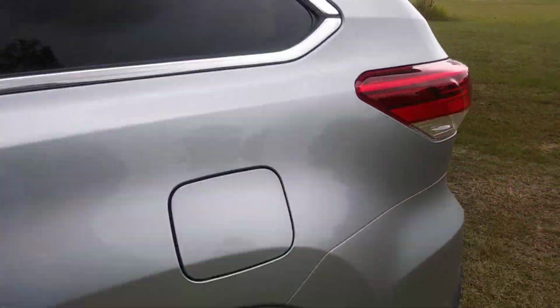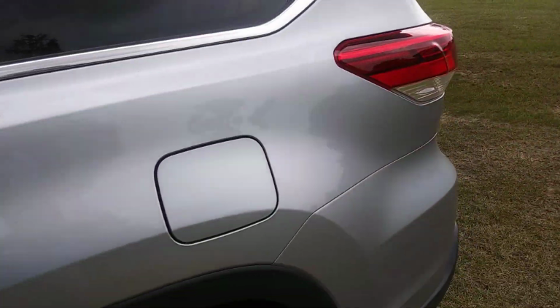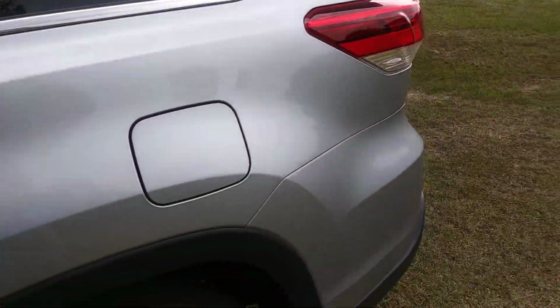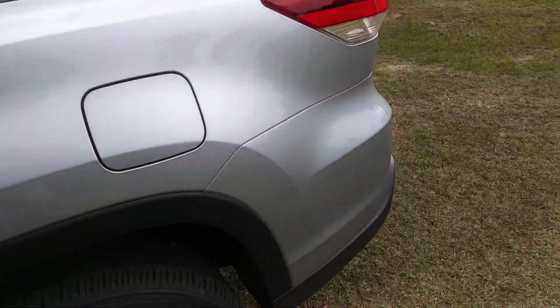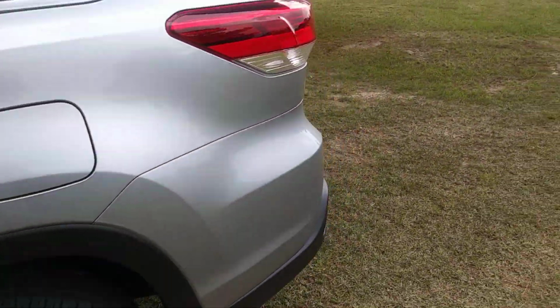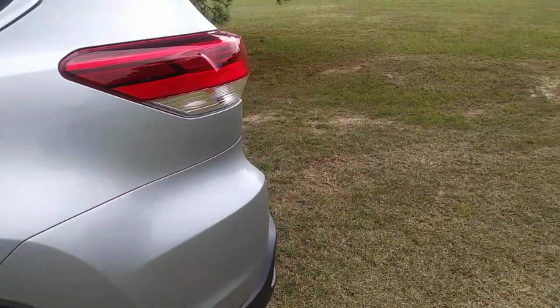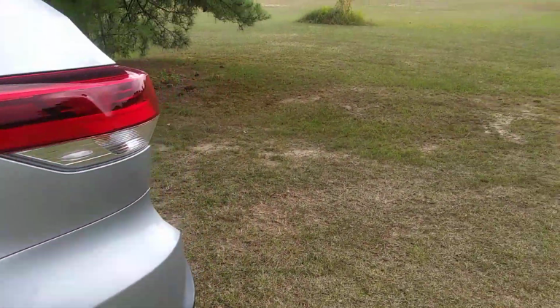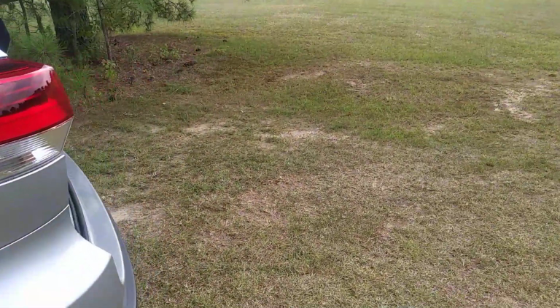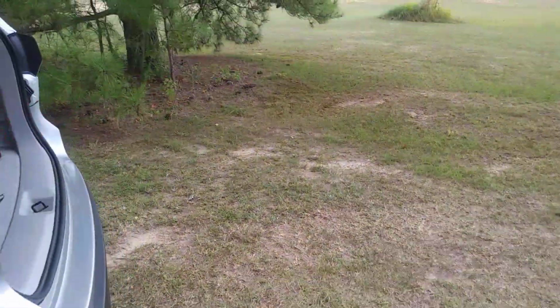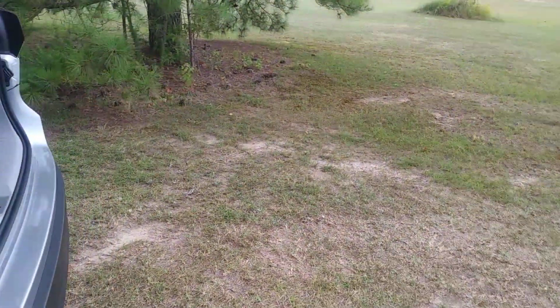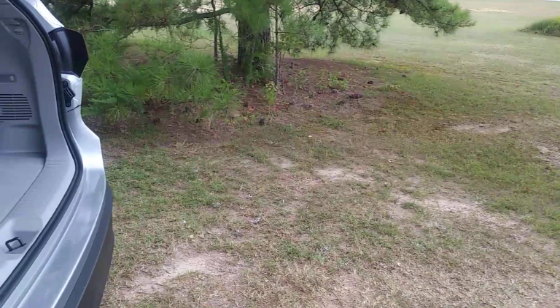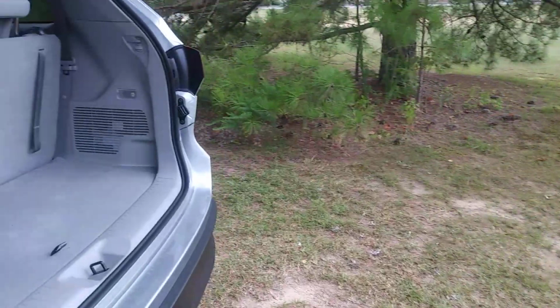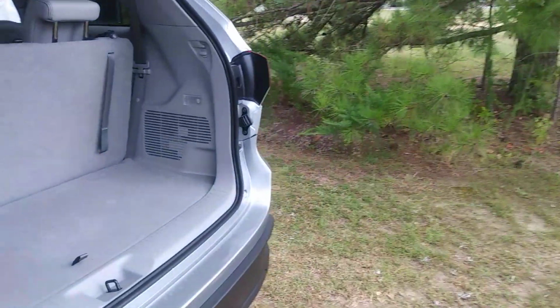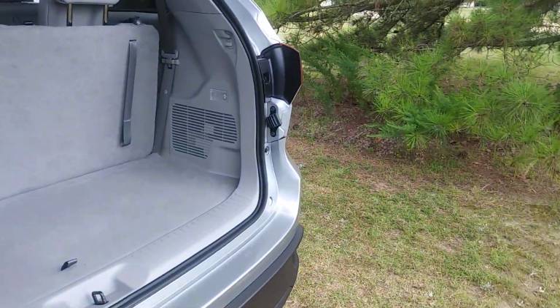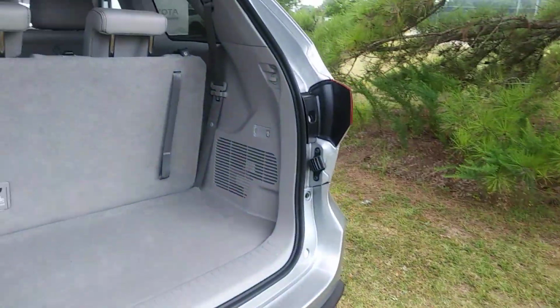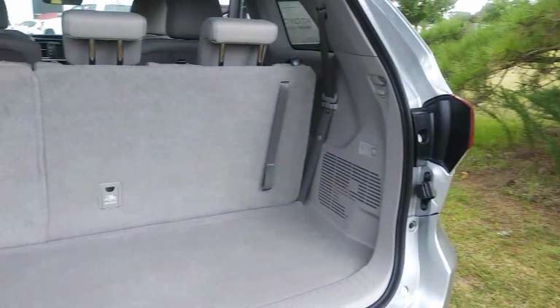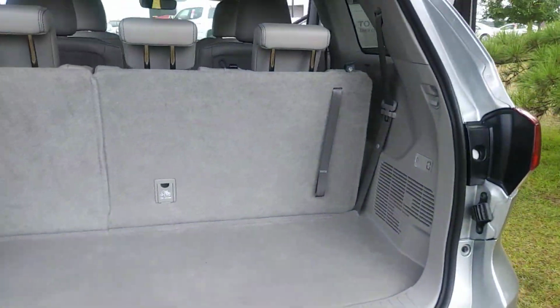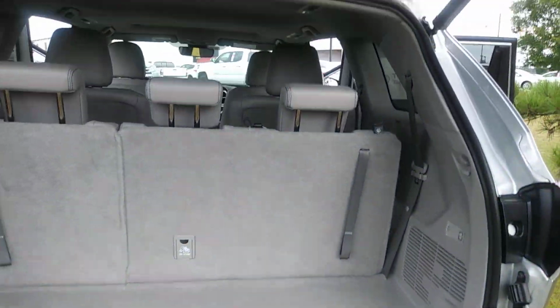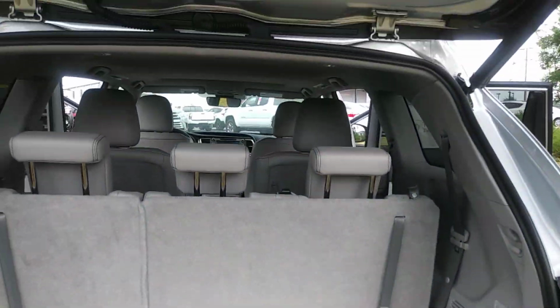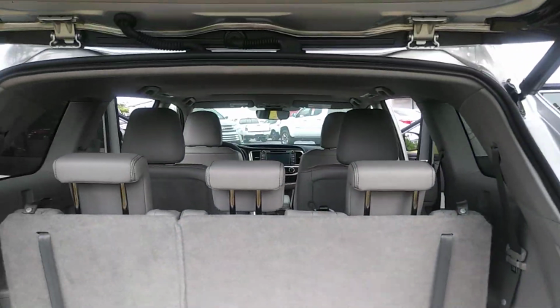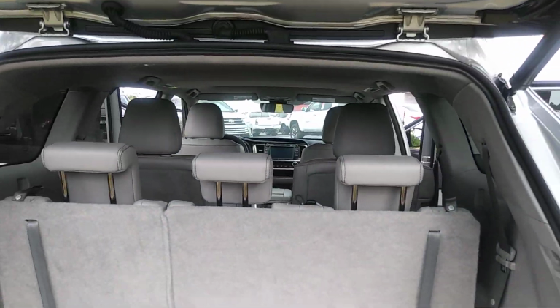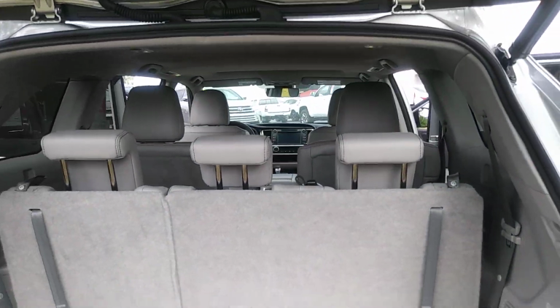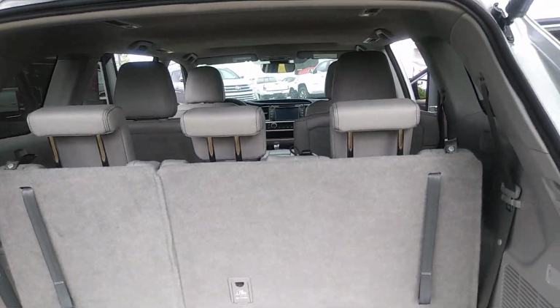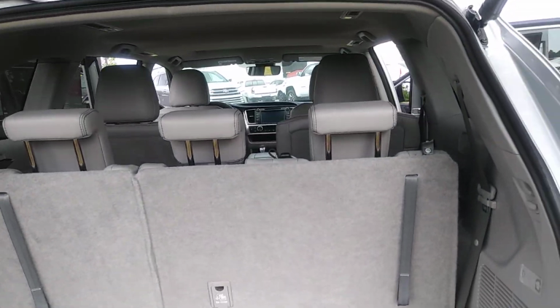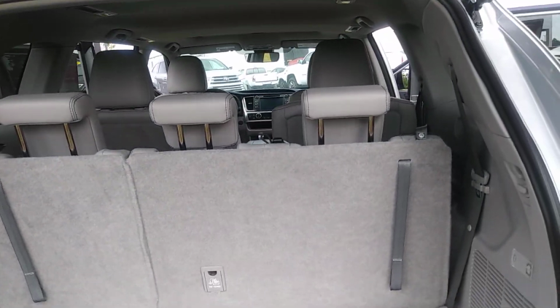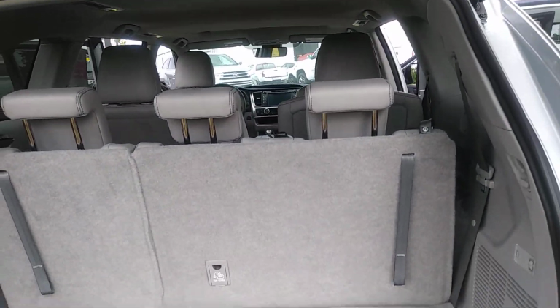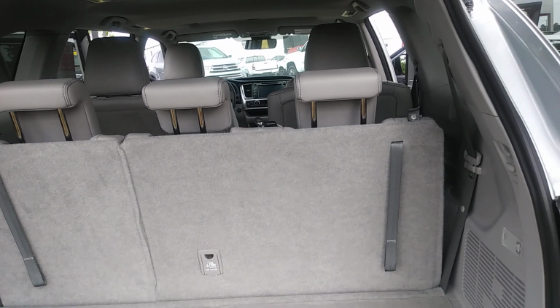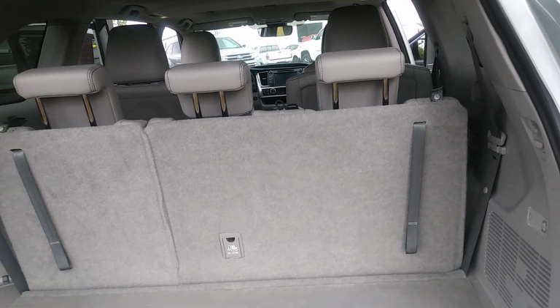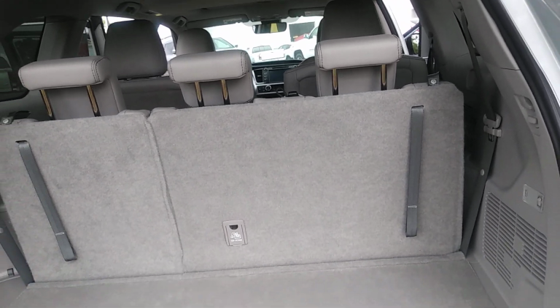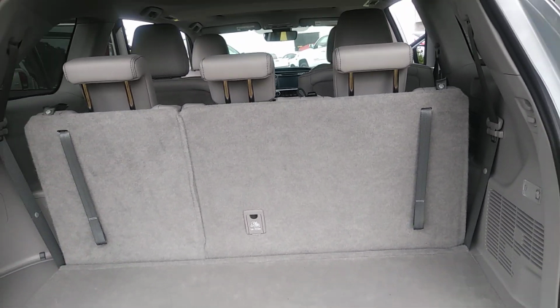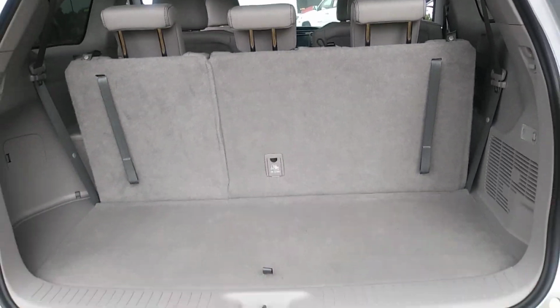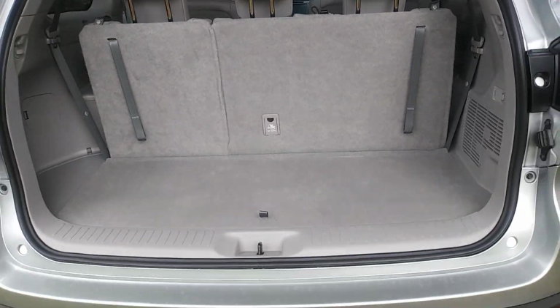Also runs on regular gas. Storage in the back. Third row — the third row also lays down for more cargo space.